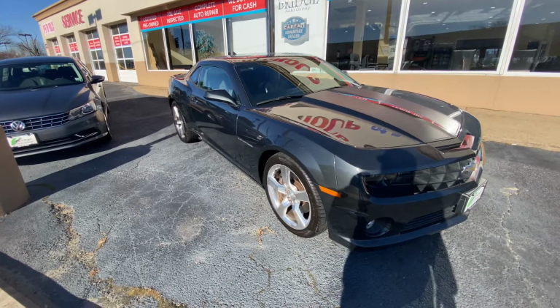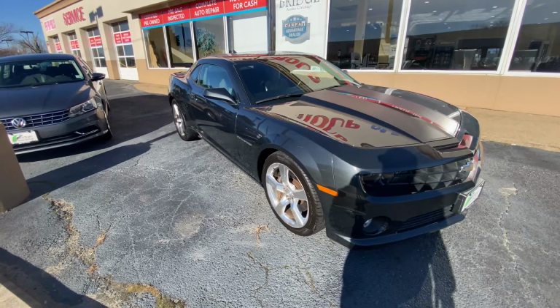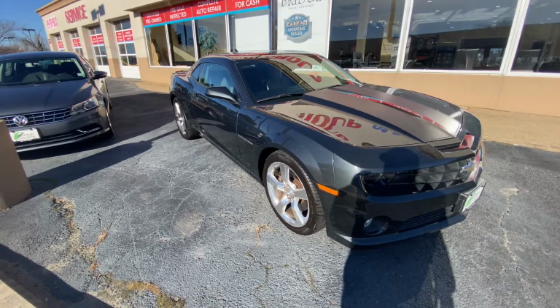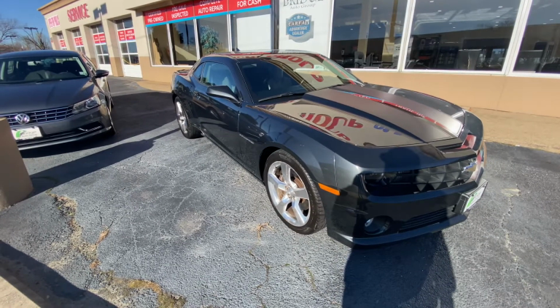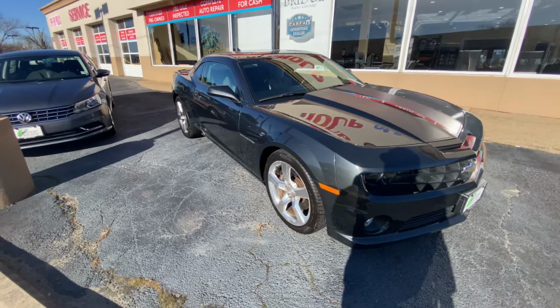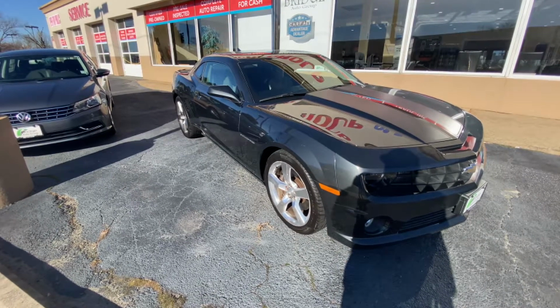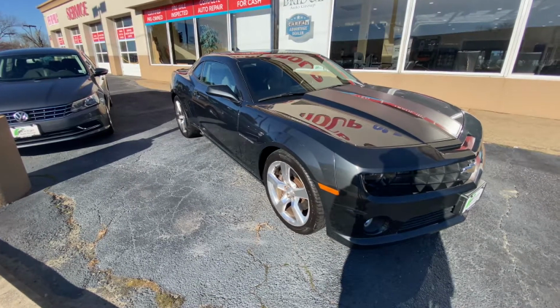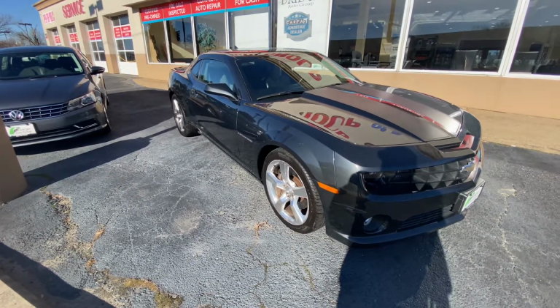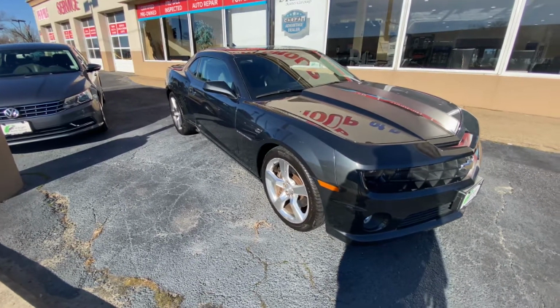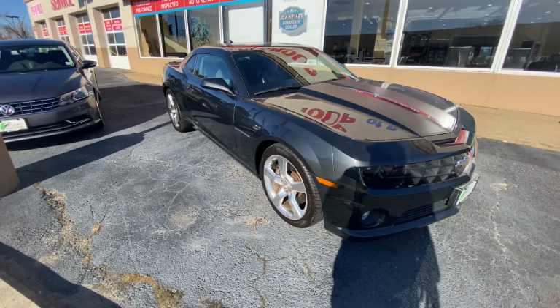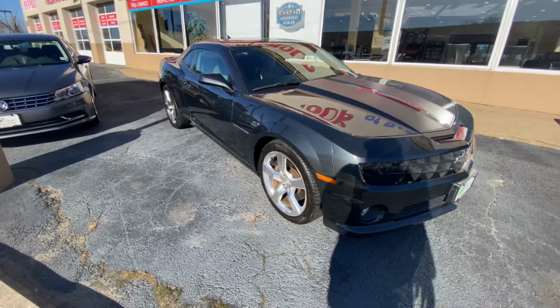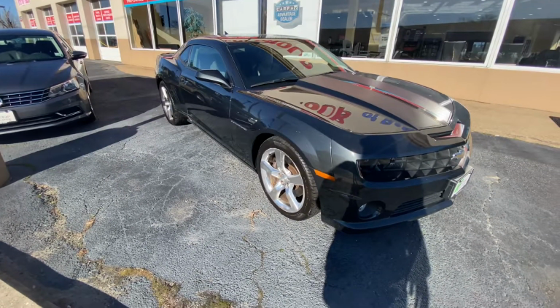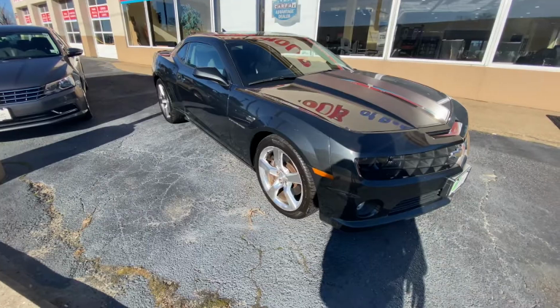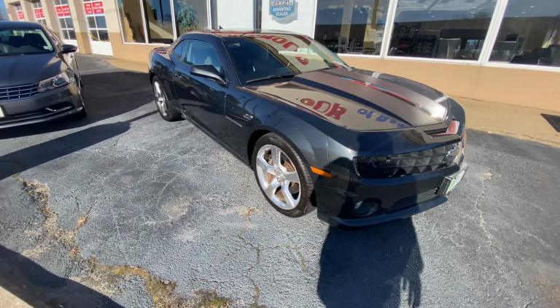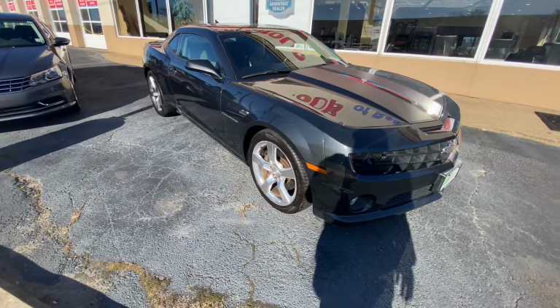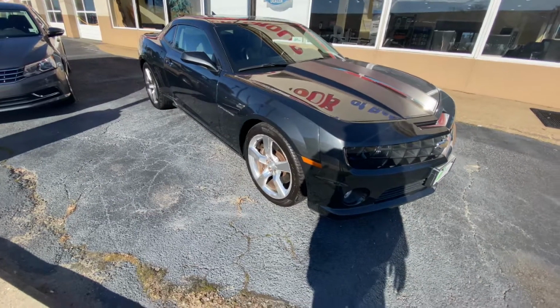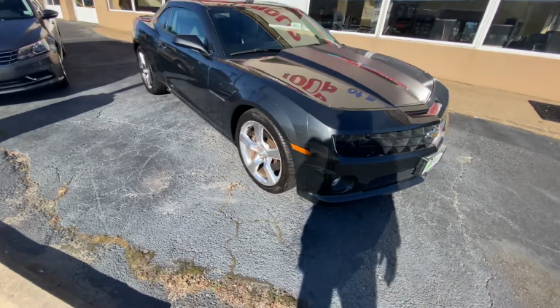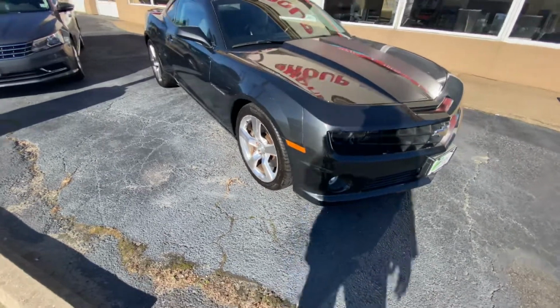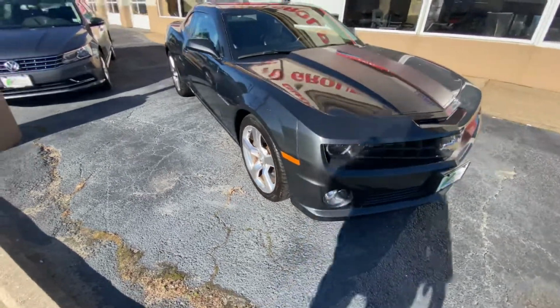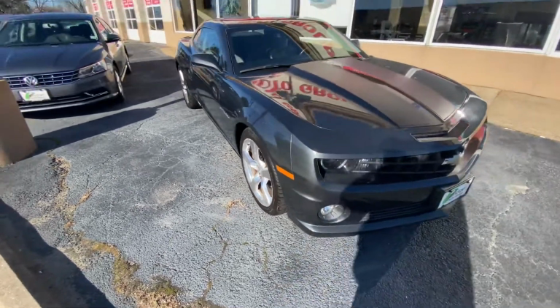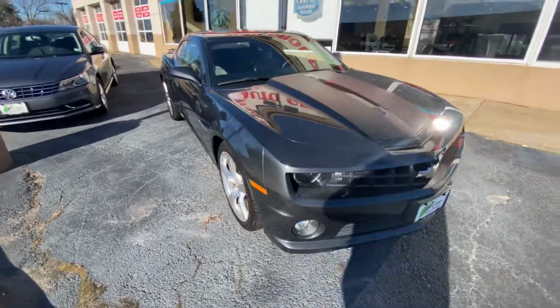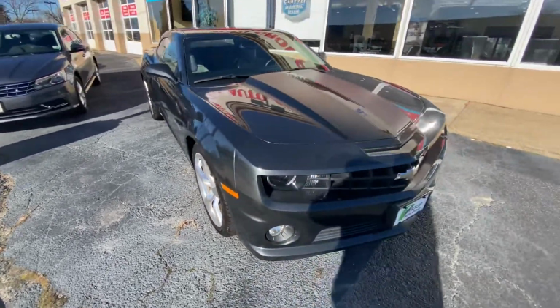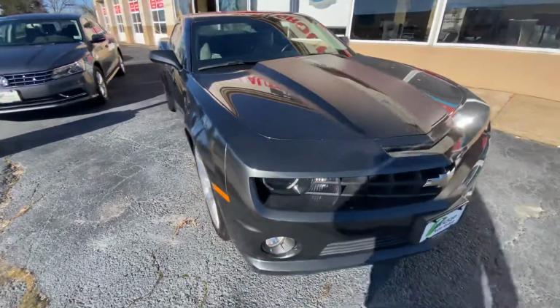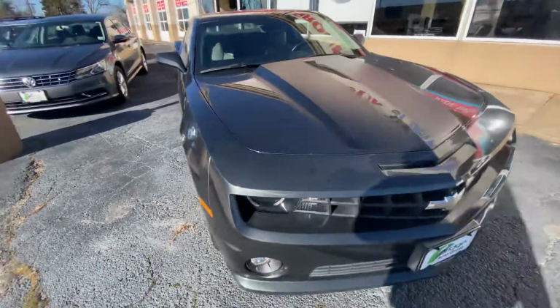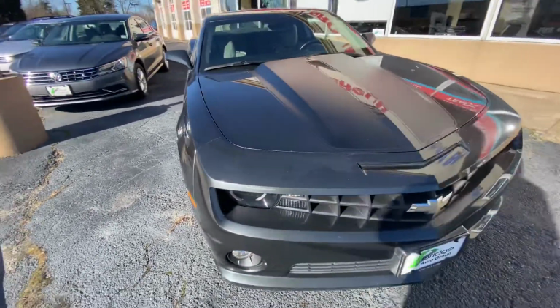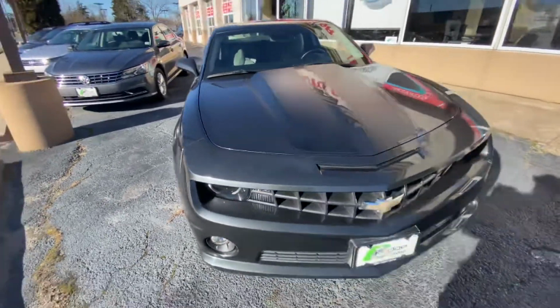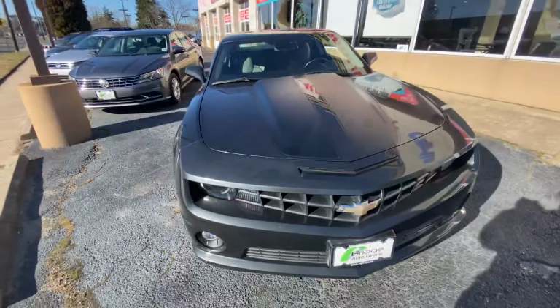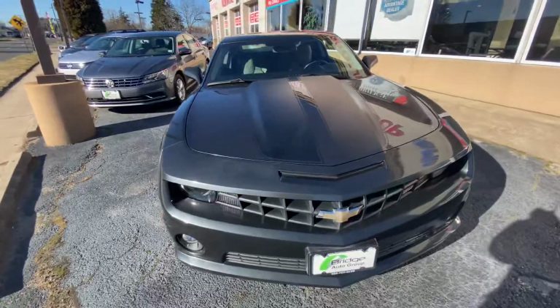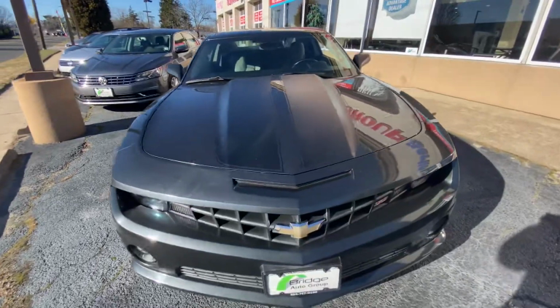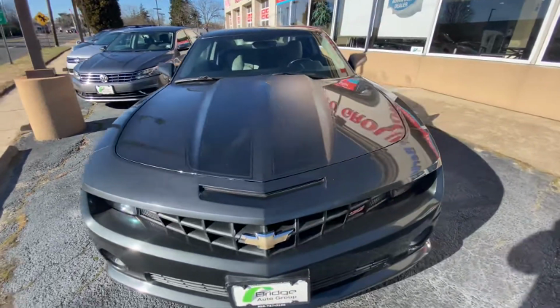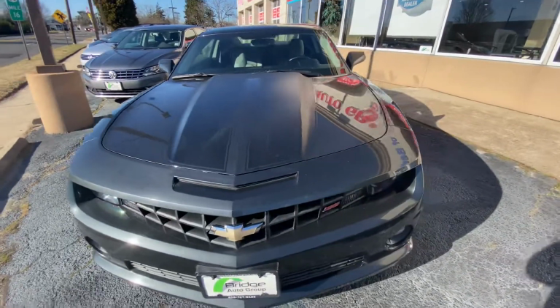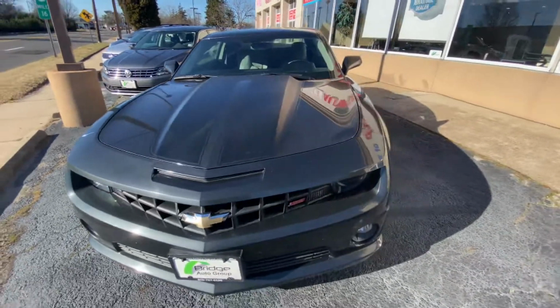Hey guys, Ron here with Bridge Auto Group with the 2012 Chevy Camaro SS. 60,000 miles, automatic.